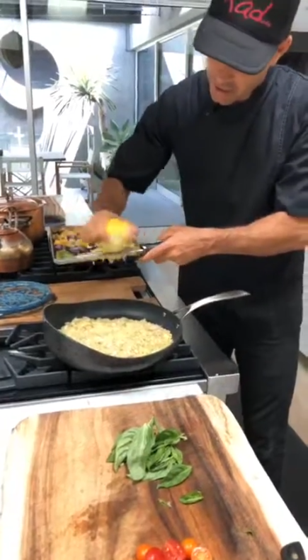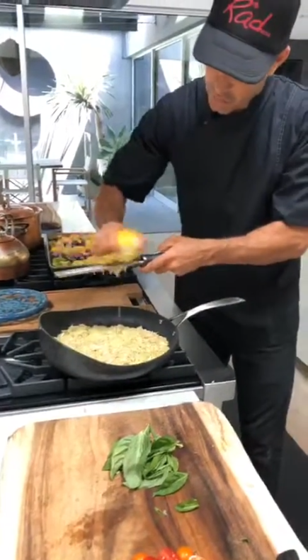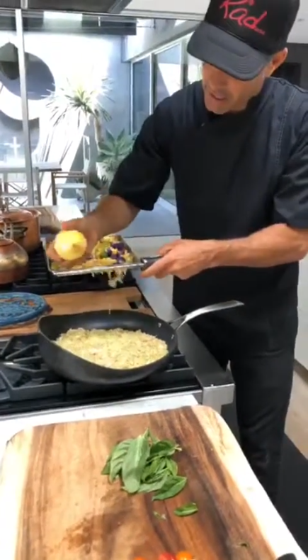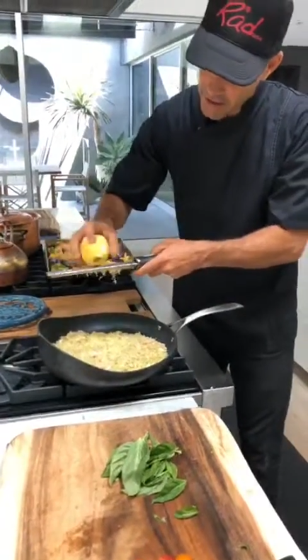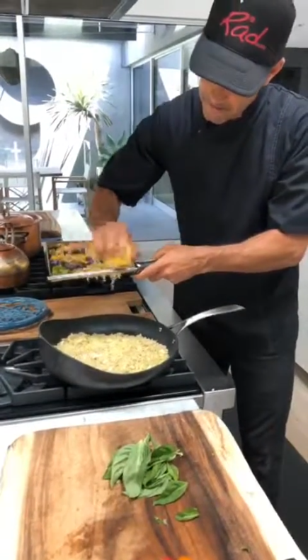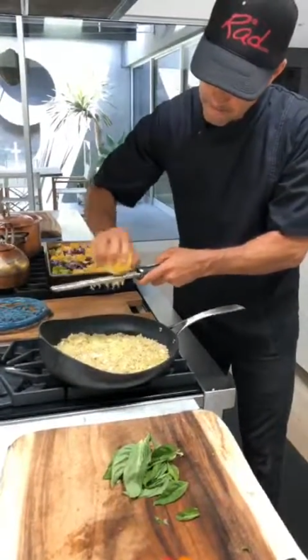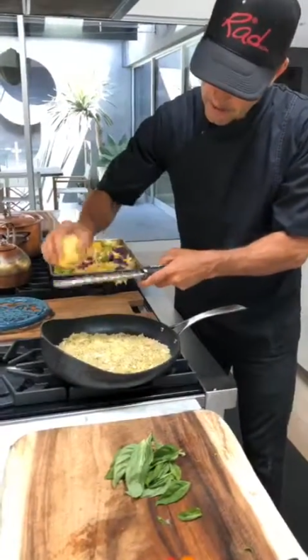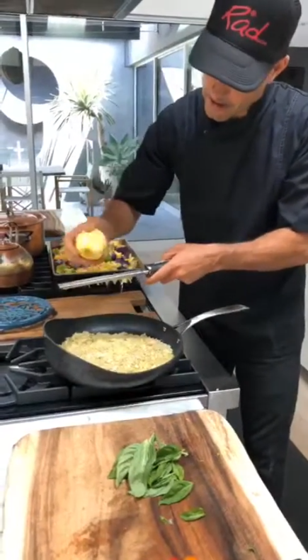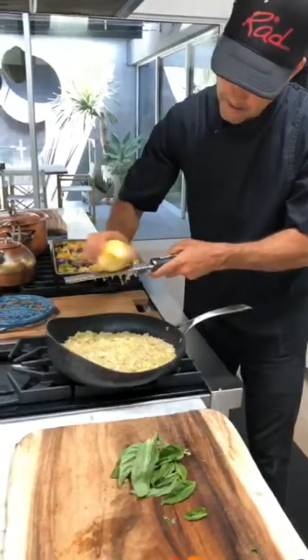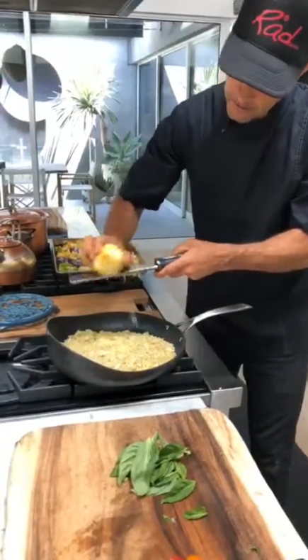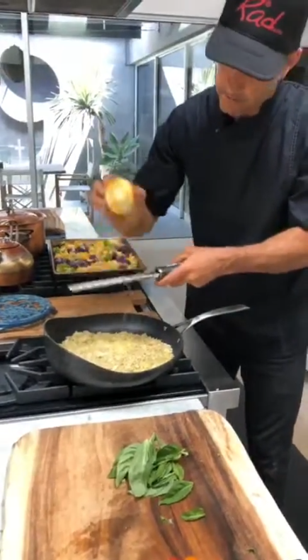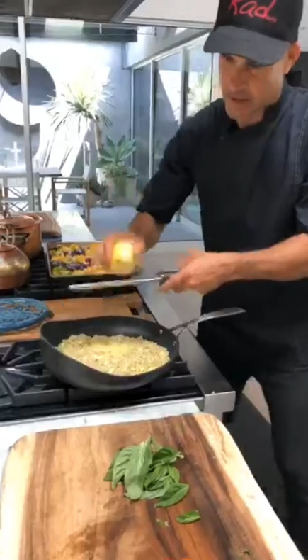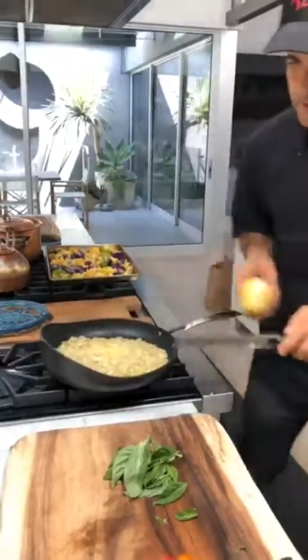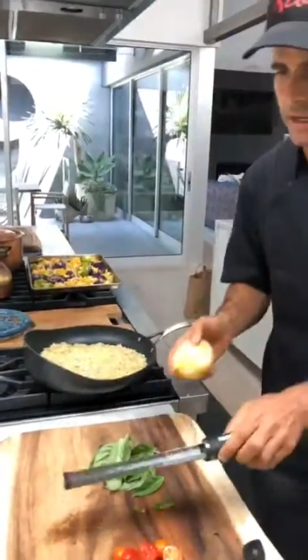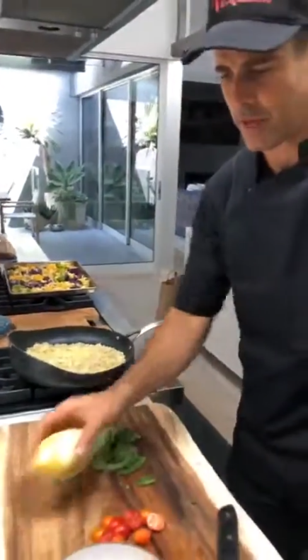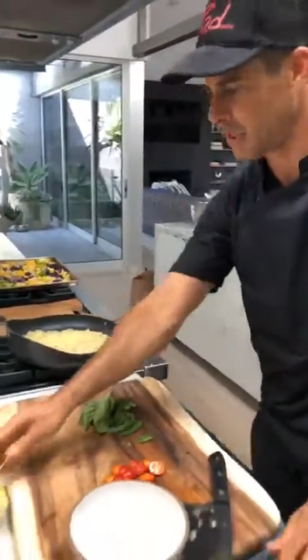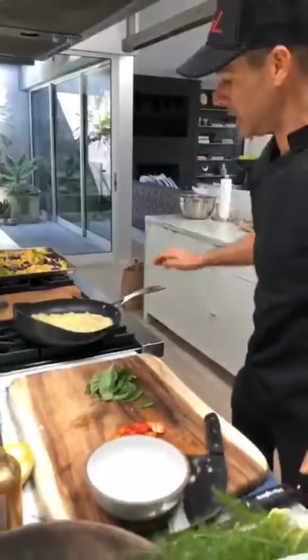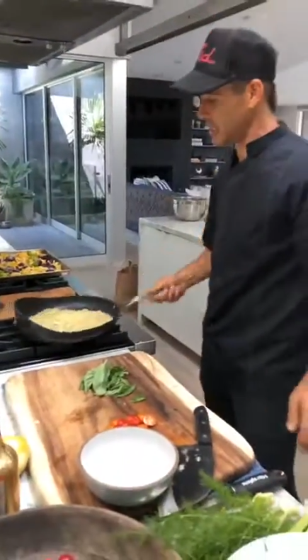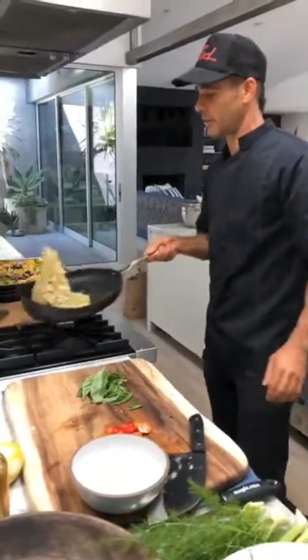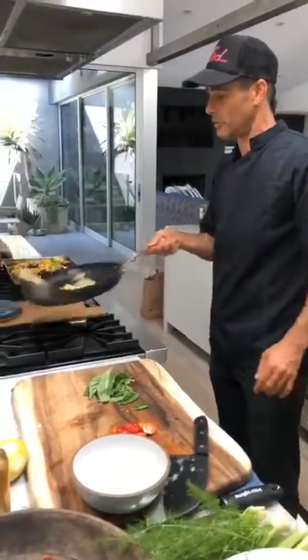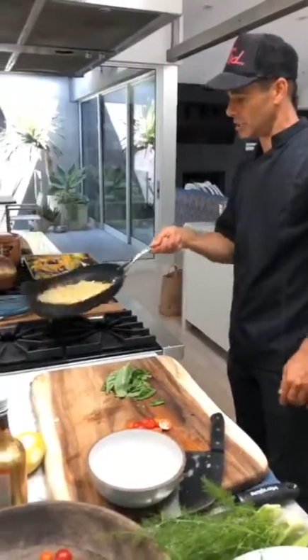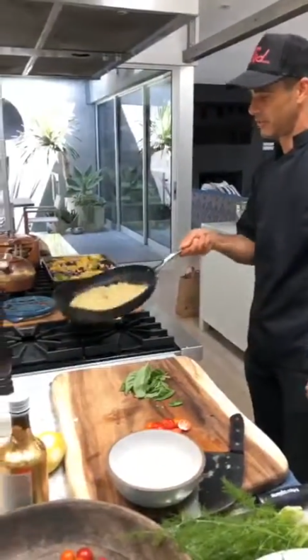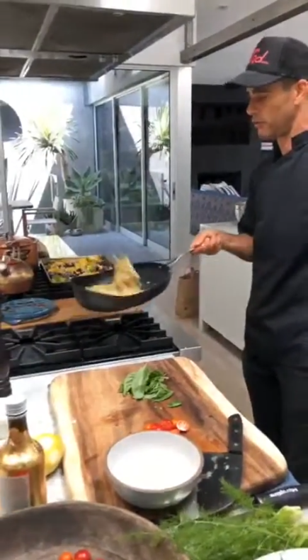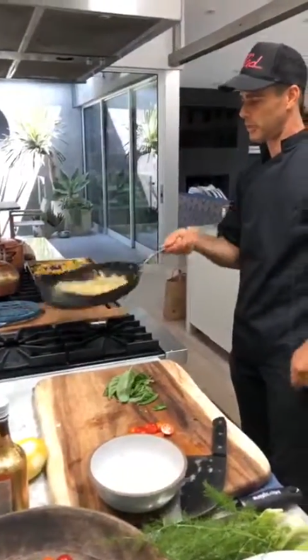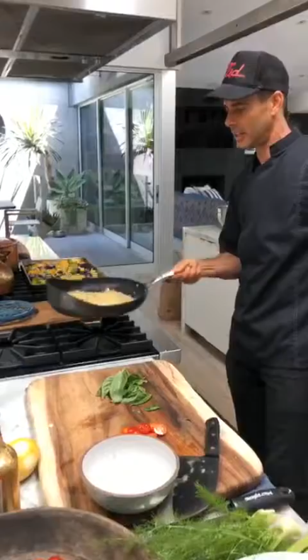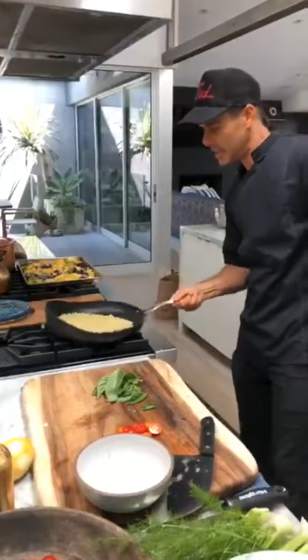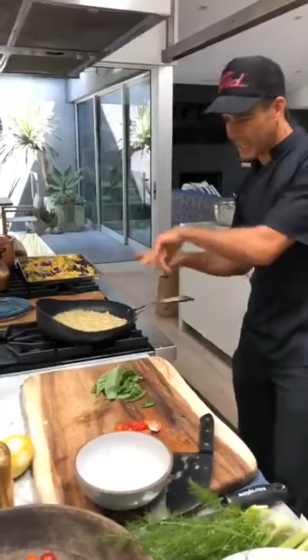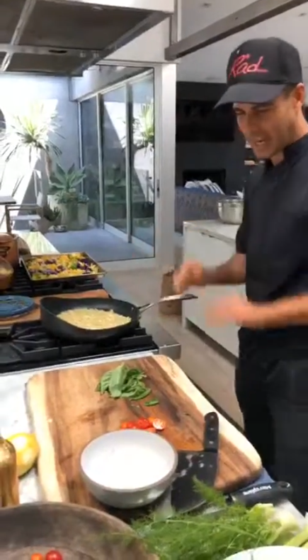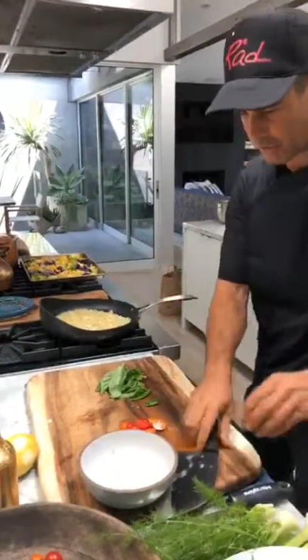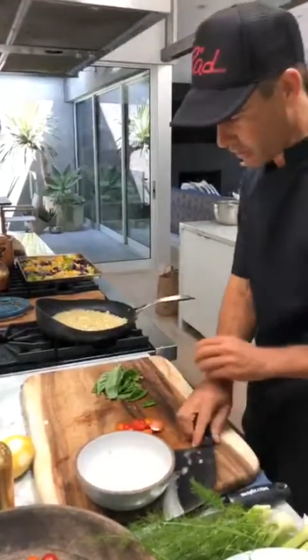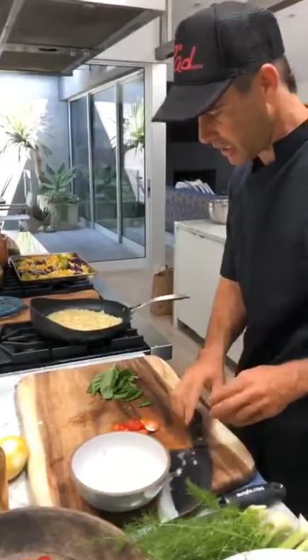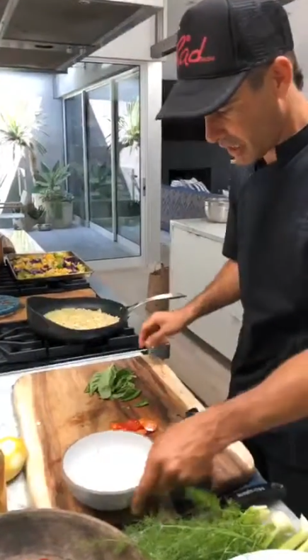Delicious. Put it right in there. Again, with the wrap pan, every time you need to mix, you just give it a few flips like that. You get a tiny bit of color.